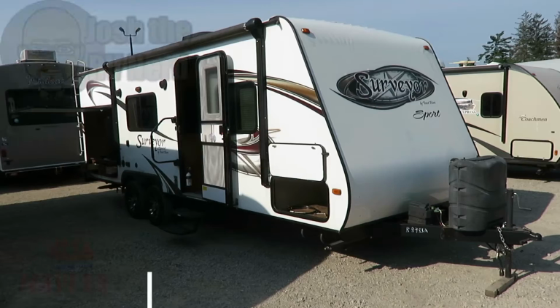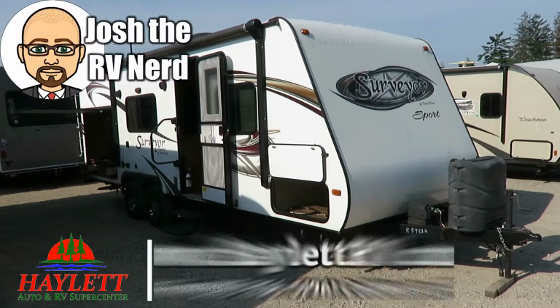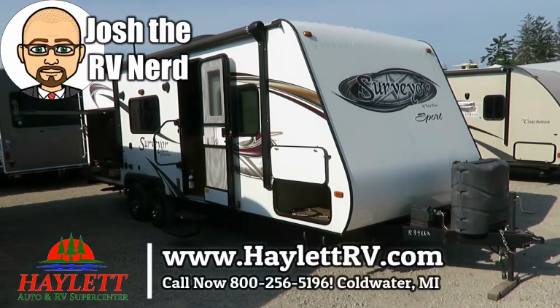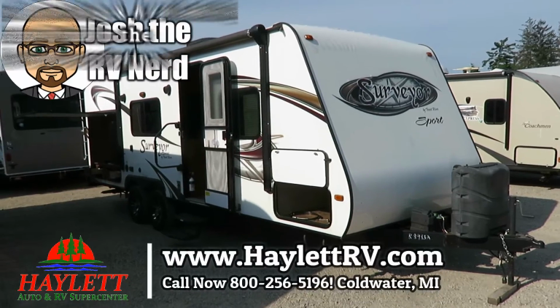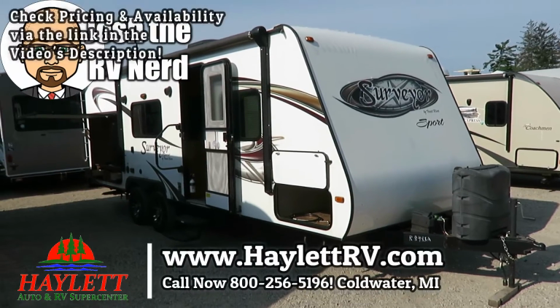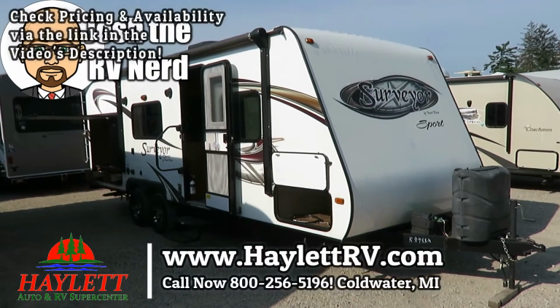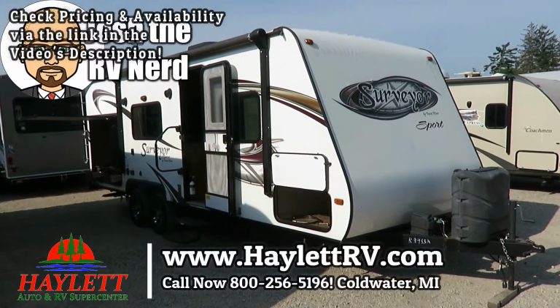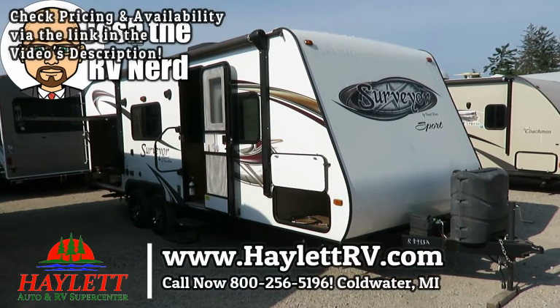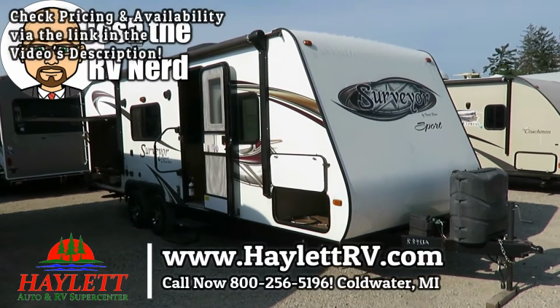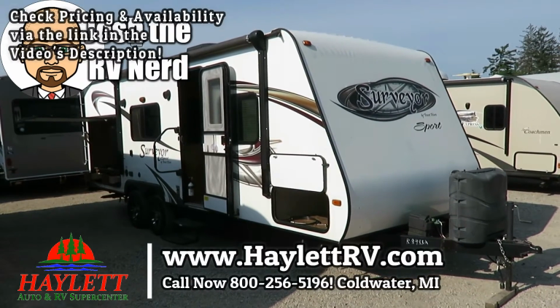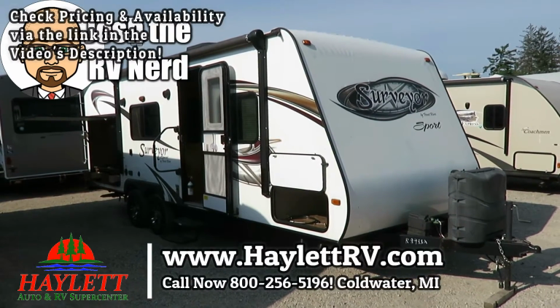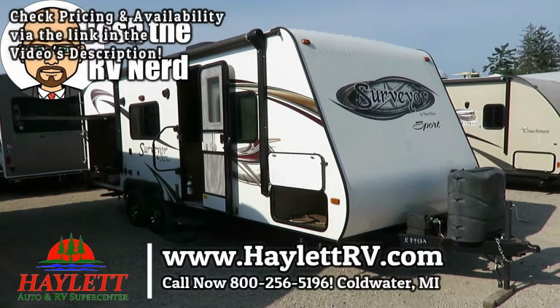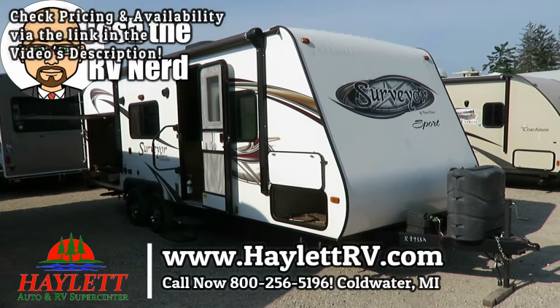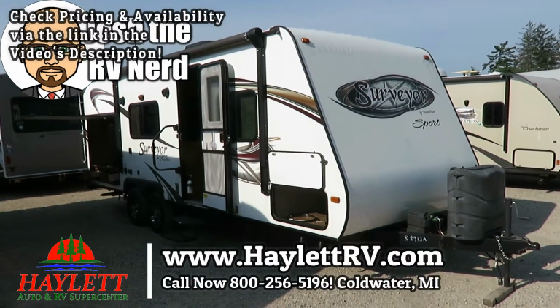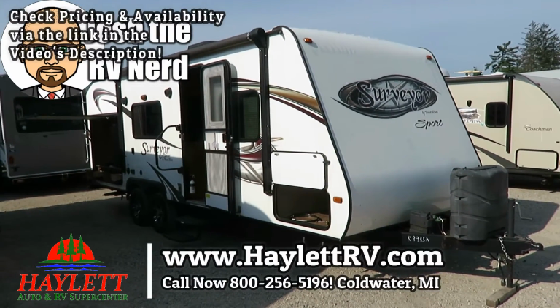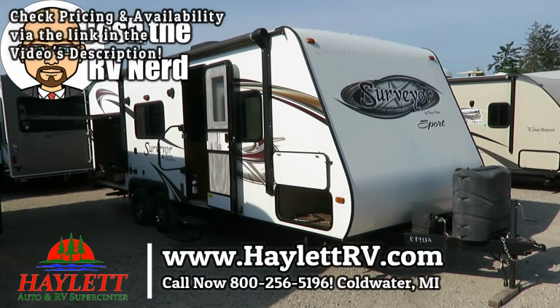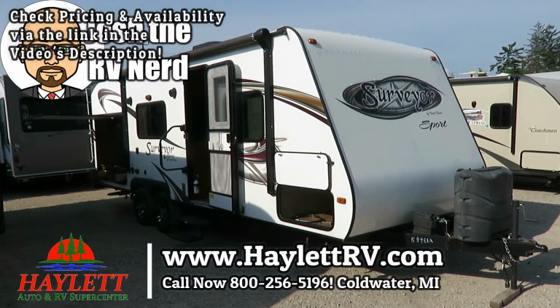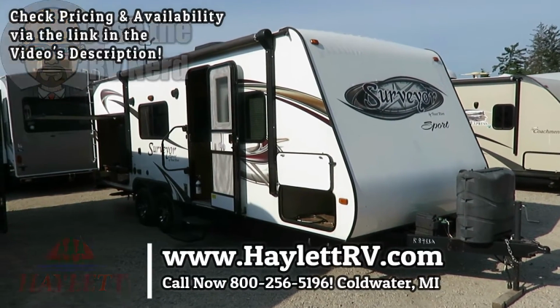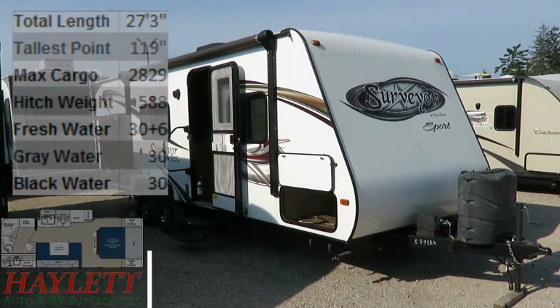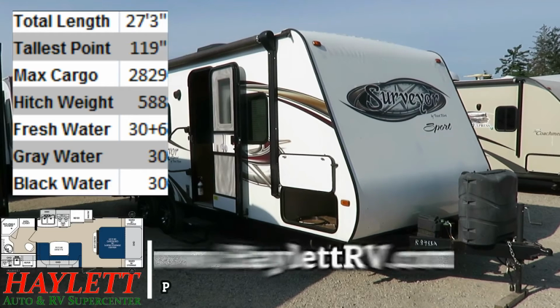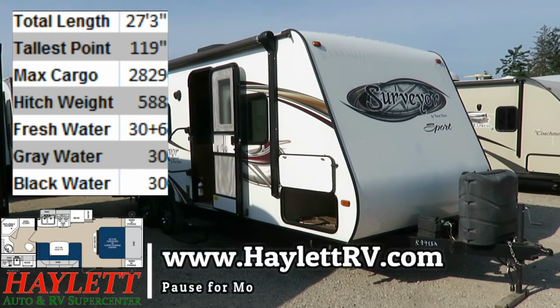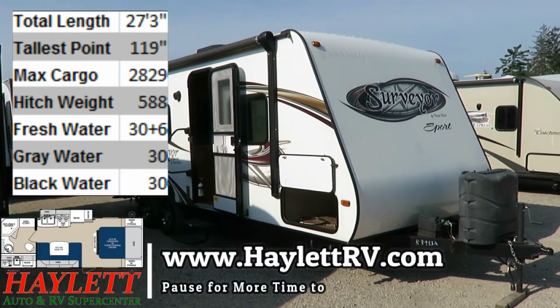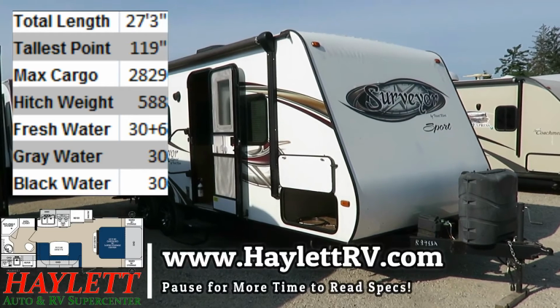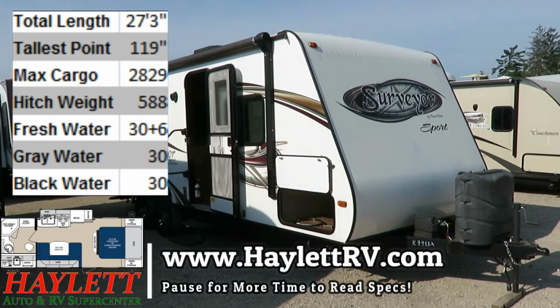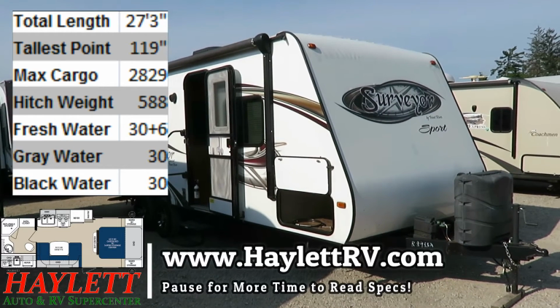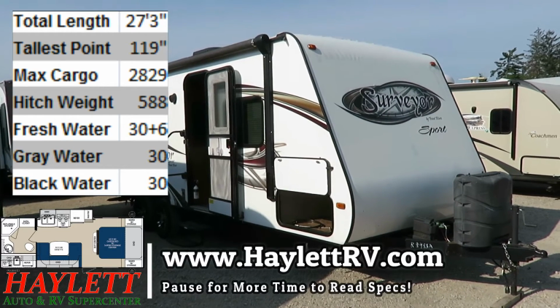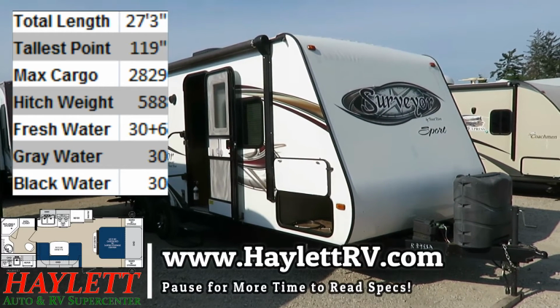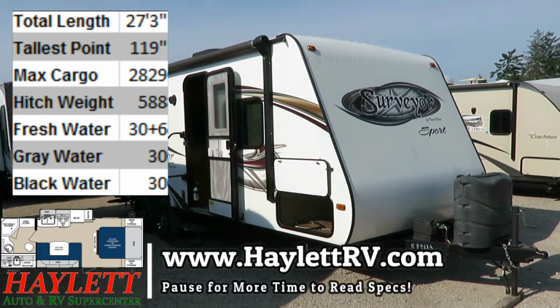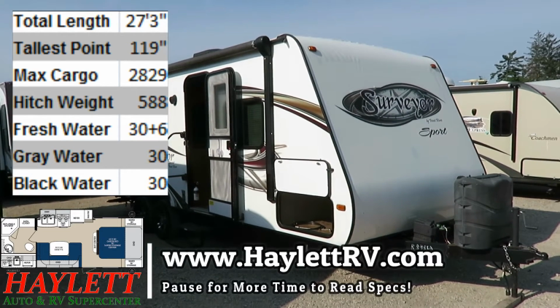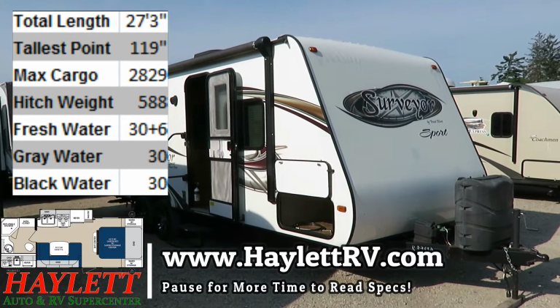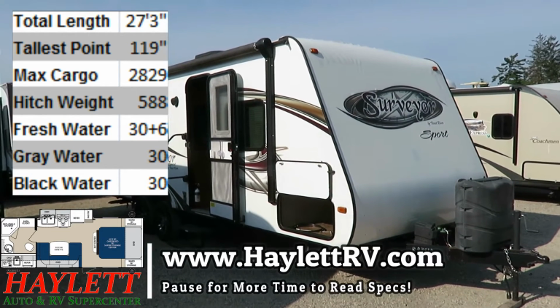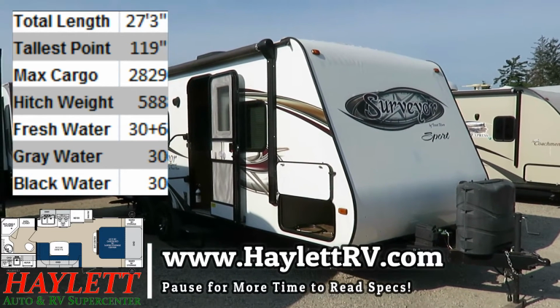Couples Camp and used Surveyor Ultralight just came in here at Halet RV of Coldwater, Michigan. Overall, it appears to be in pretty decent shape, fairly well kept.